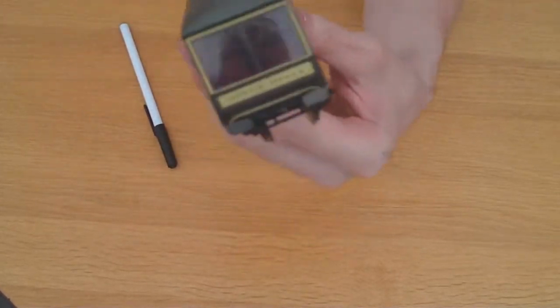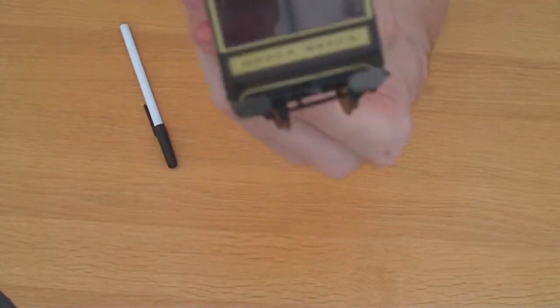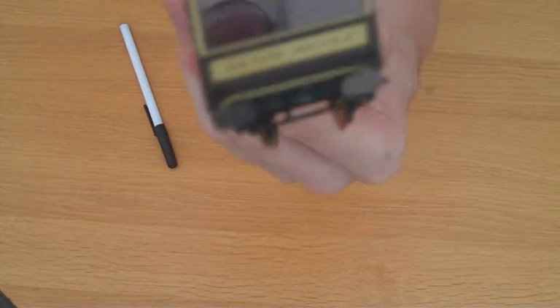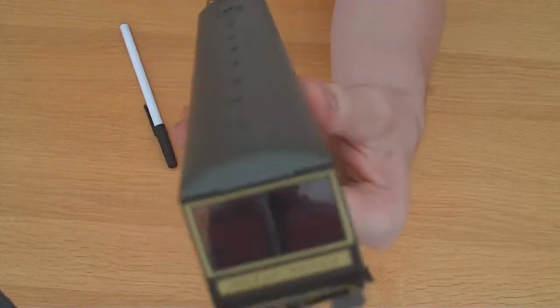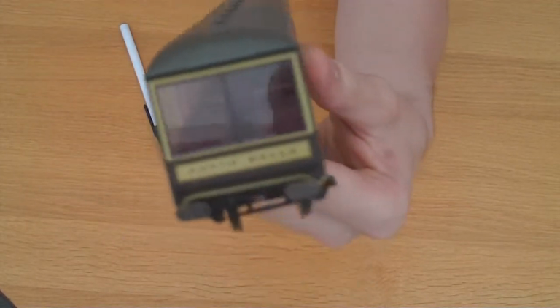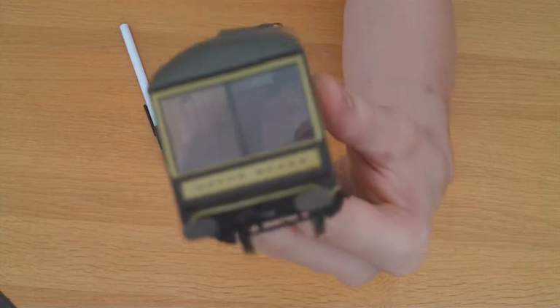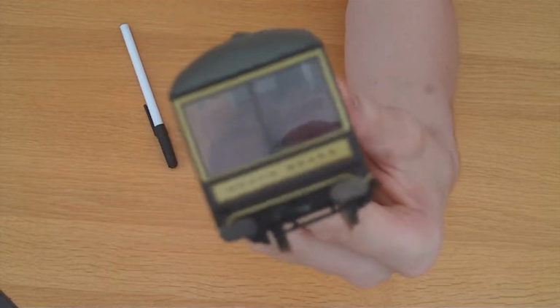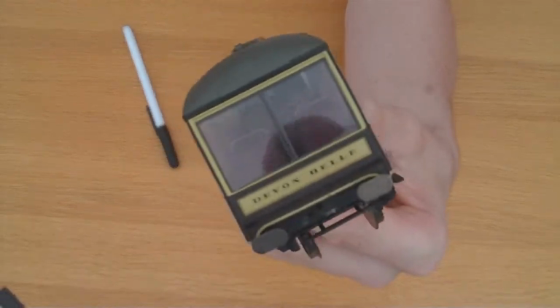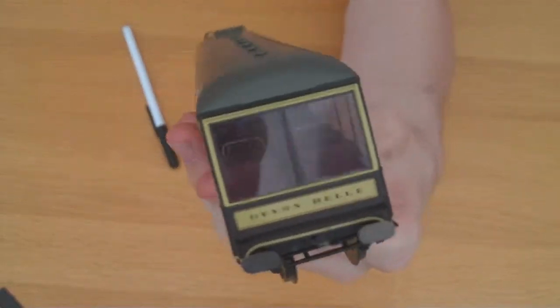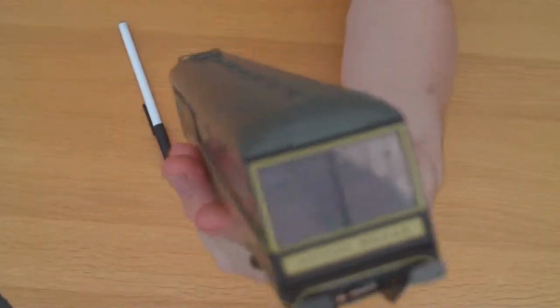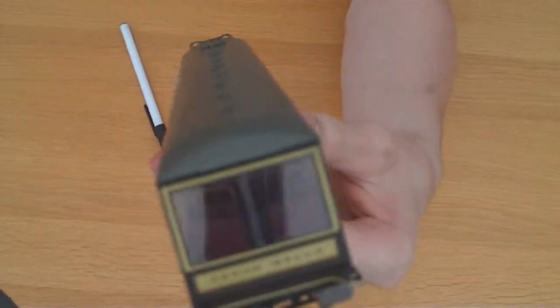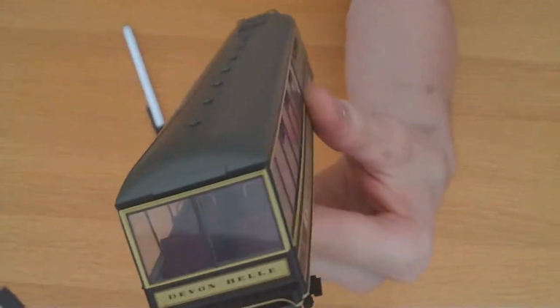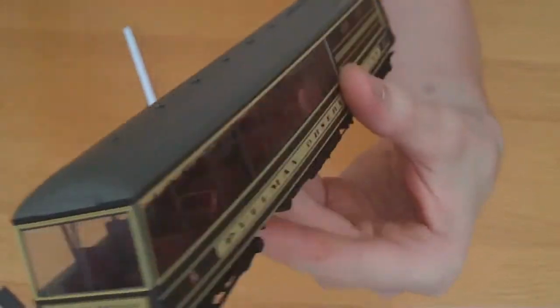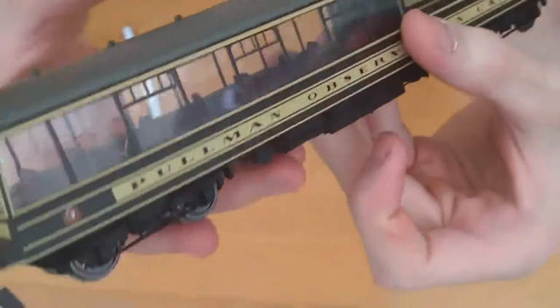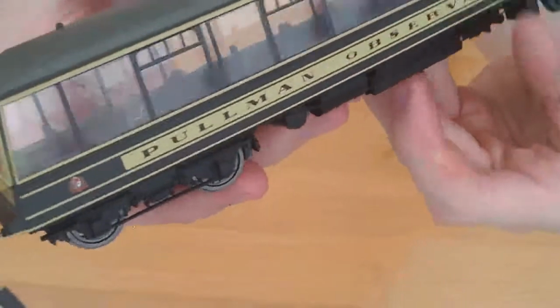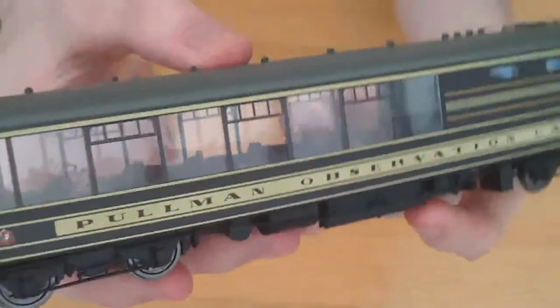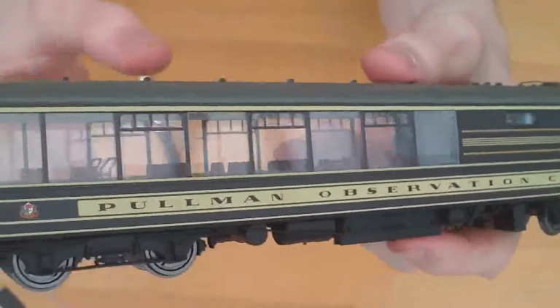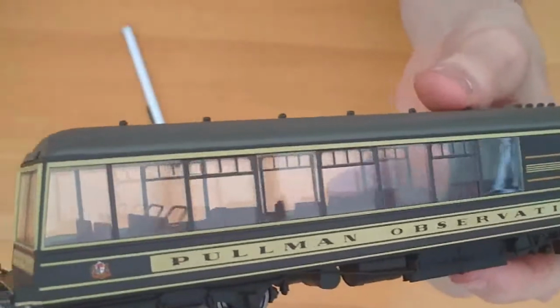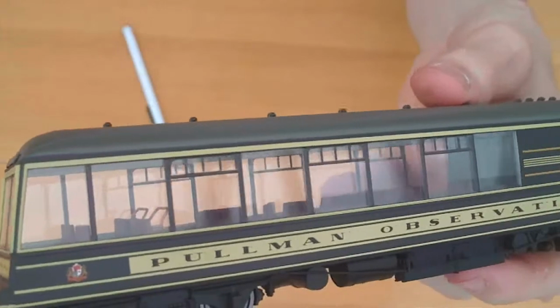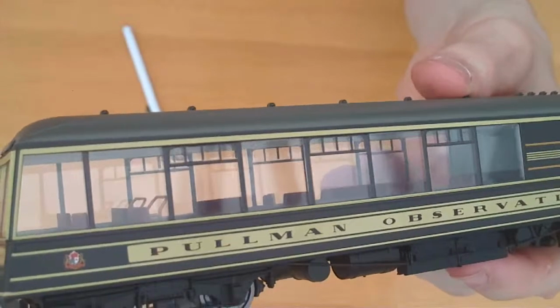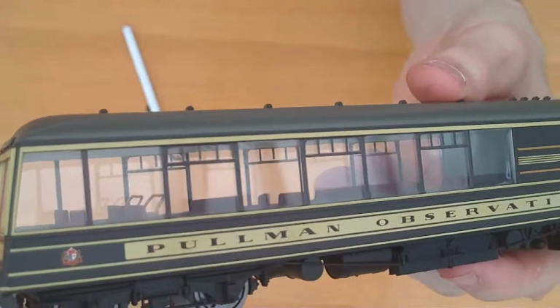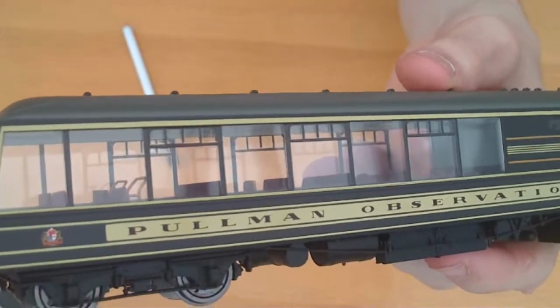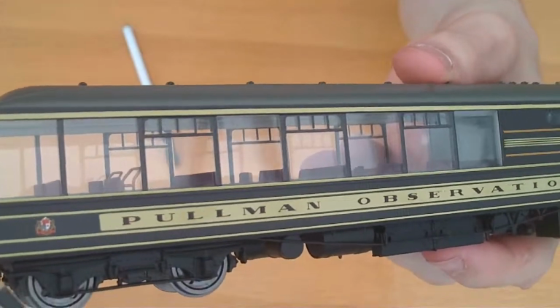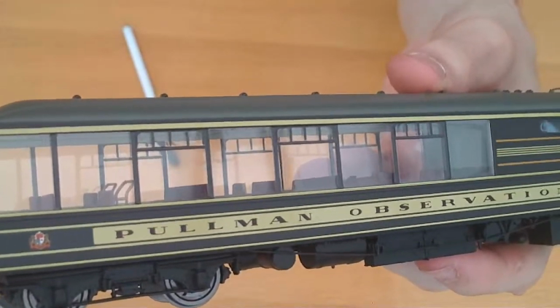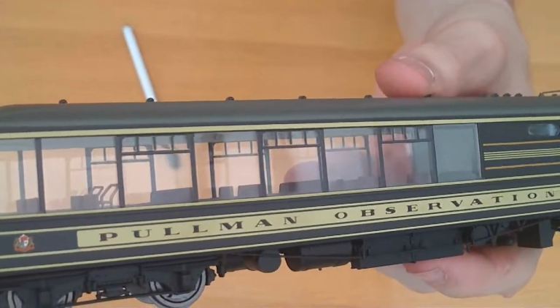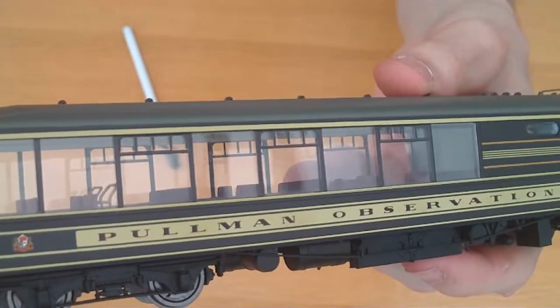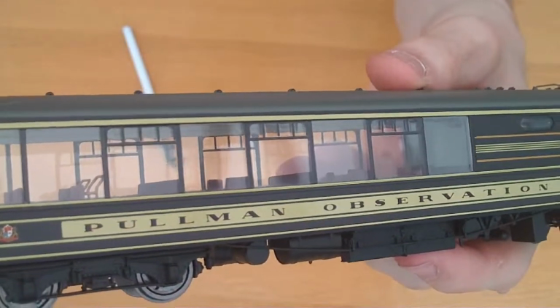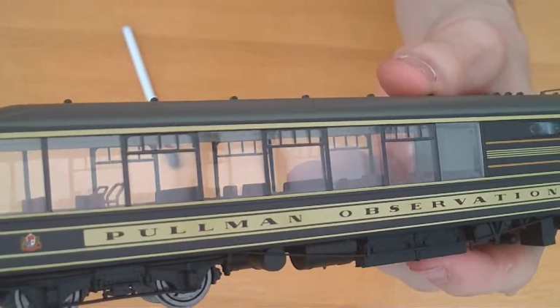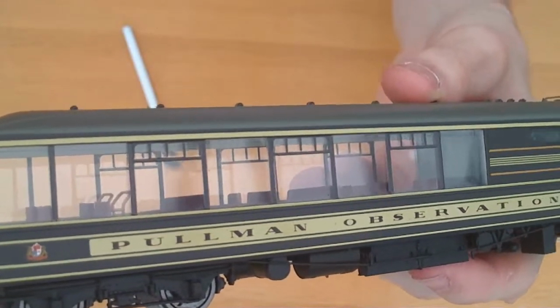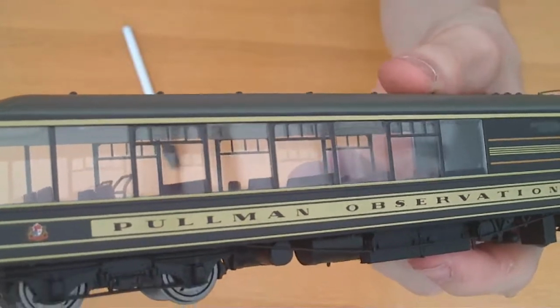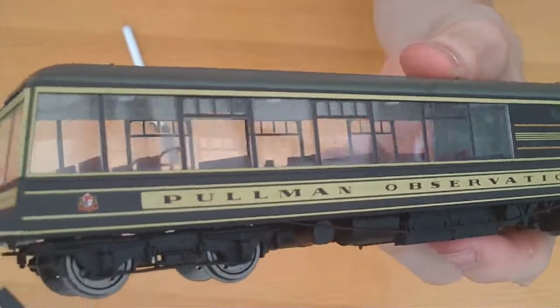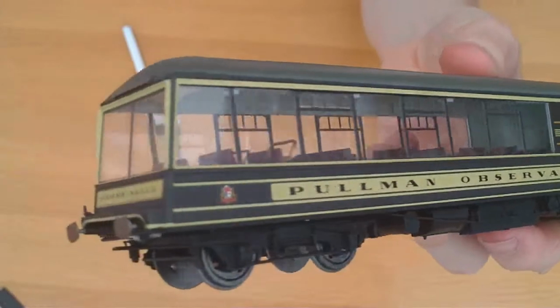Looking through the glazing, Hornby have also done a very good job at this.